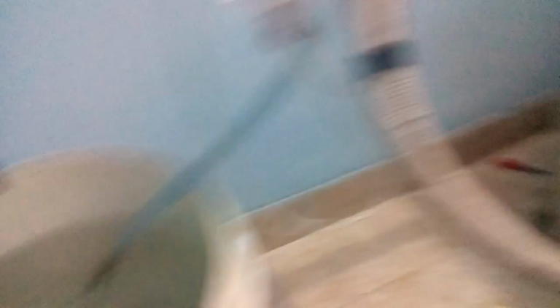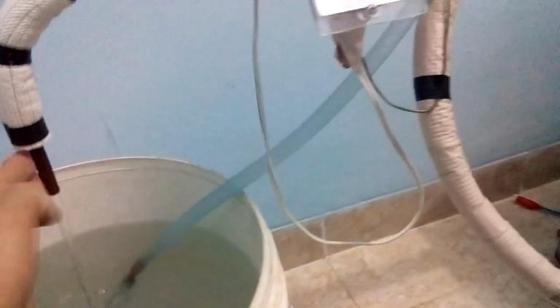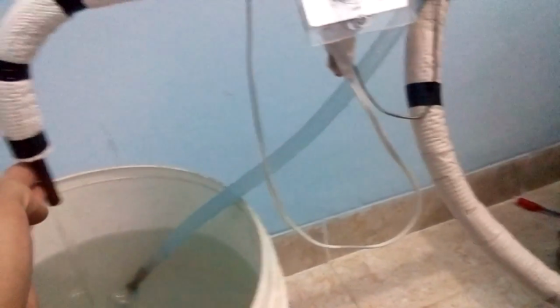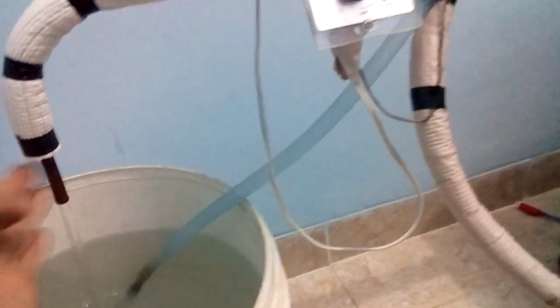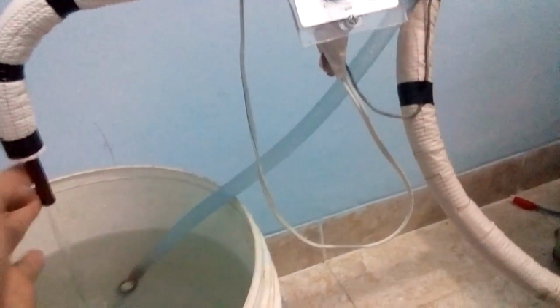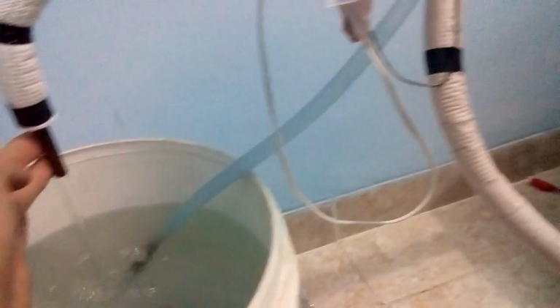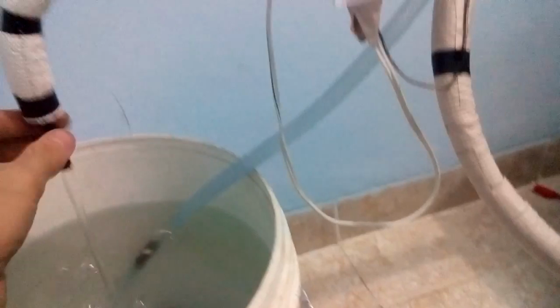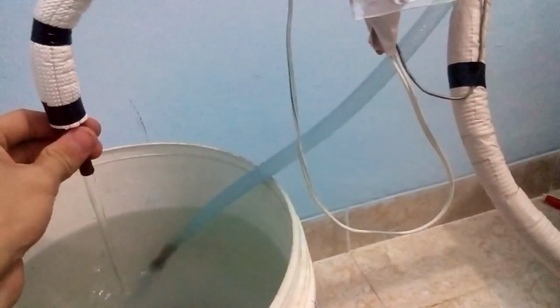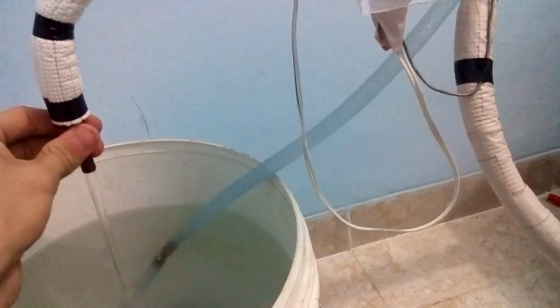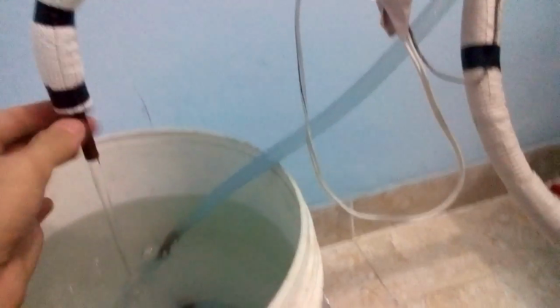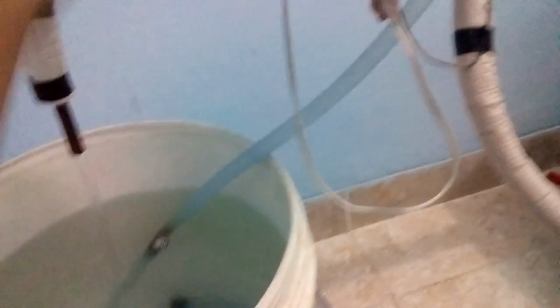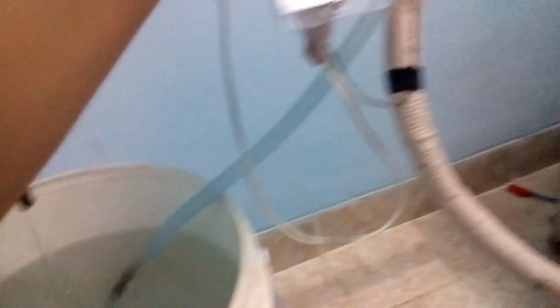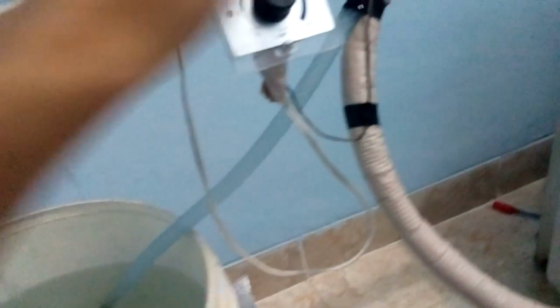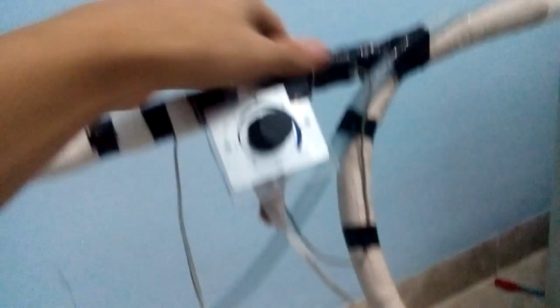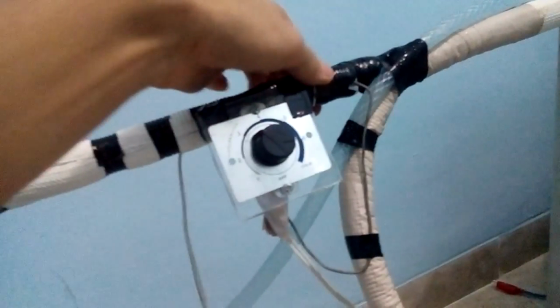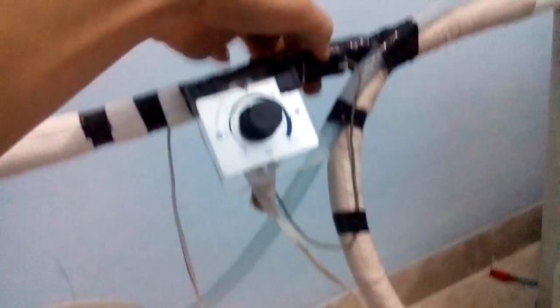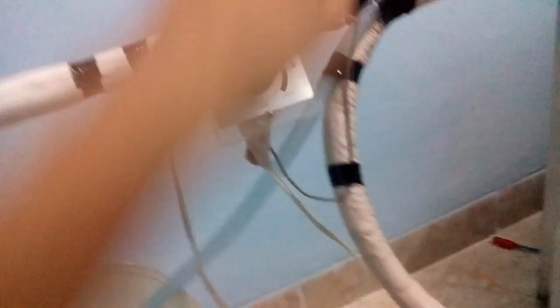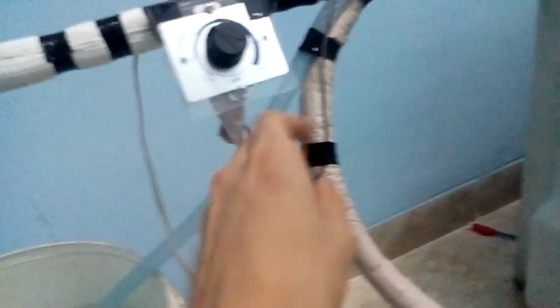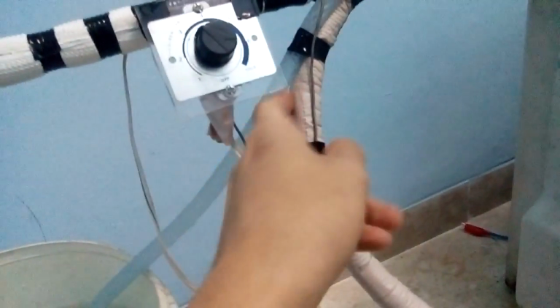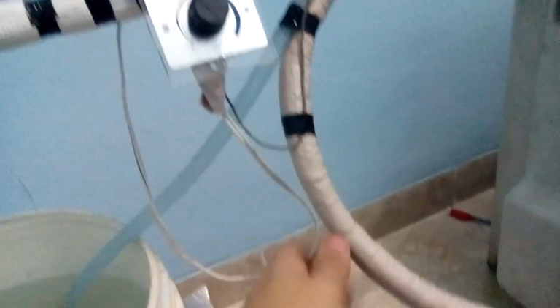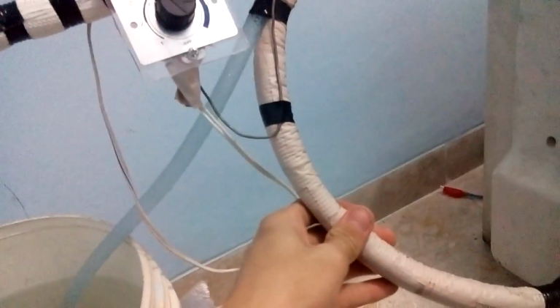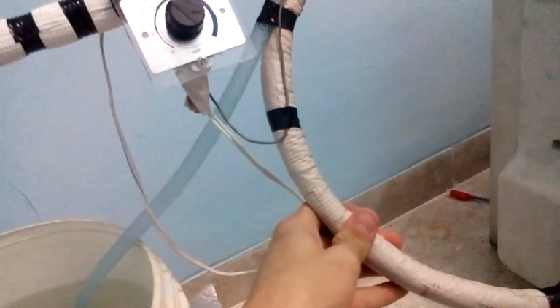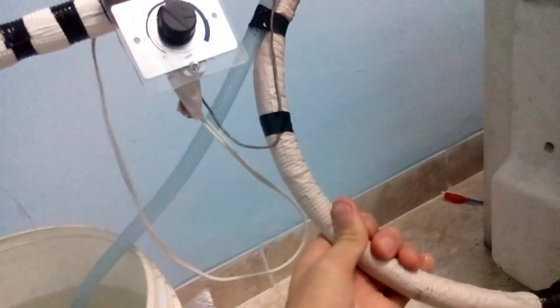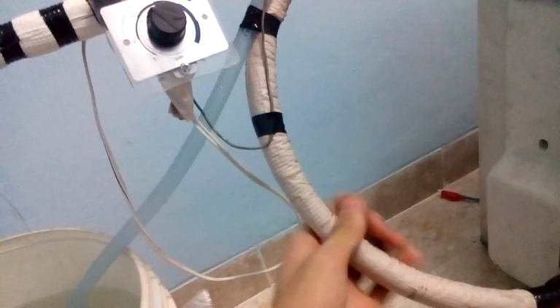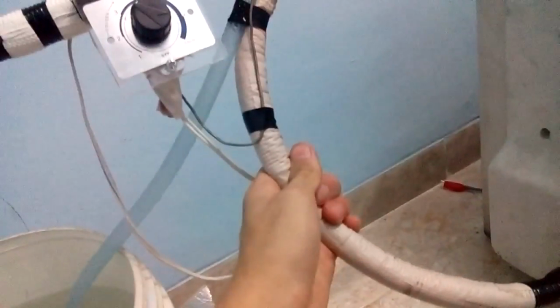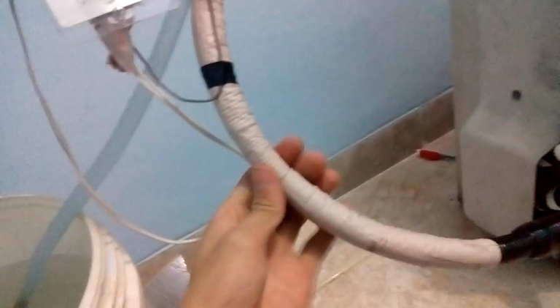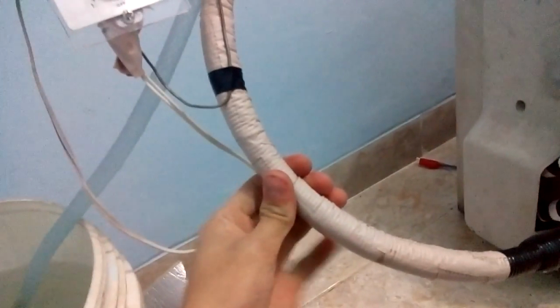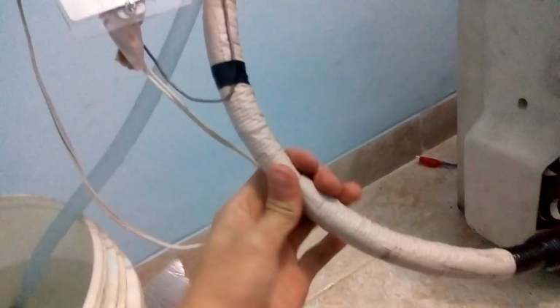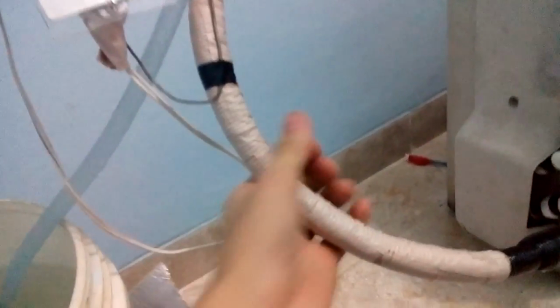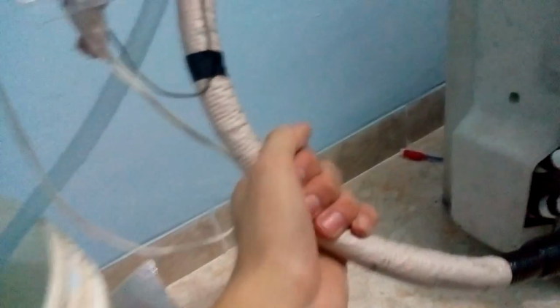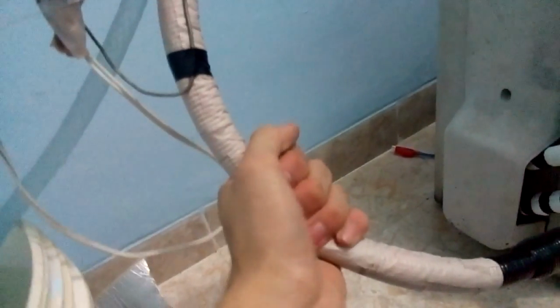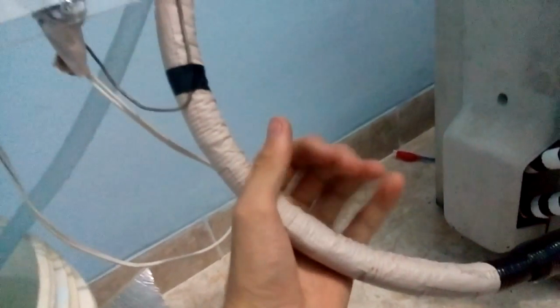Let's take a look at the water line — this line is inside here. Both of these pipes are the refrigerant line.